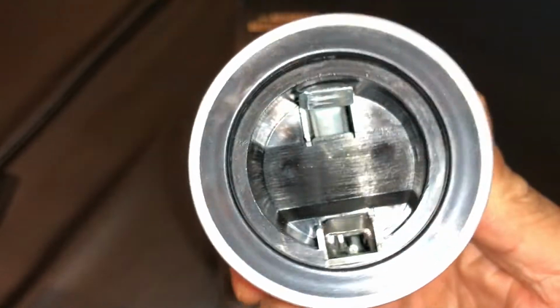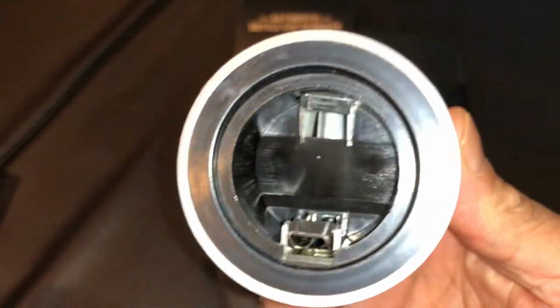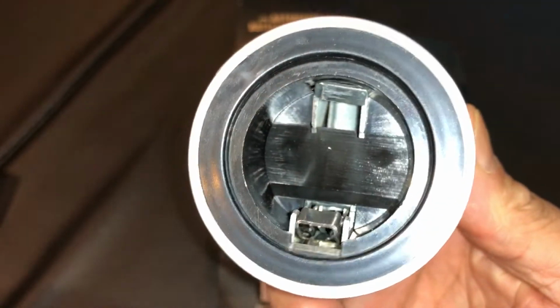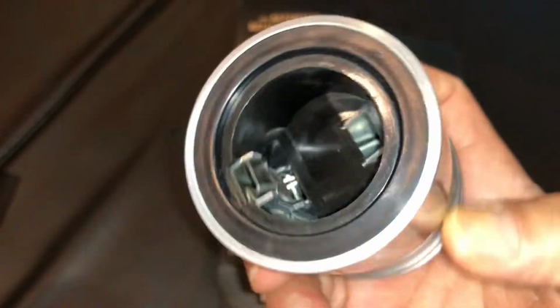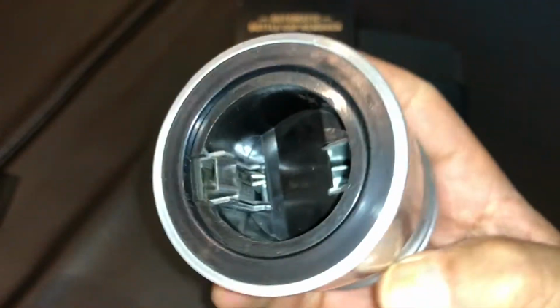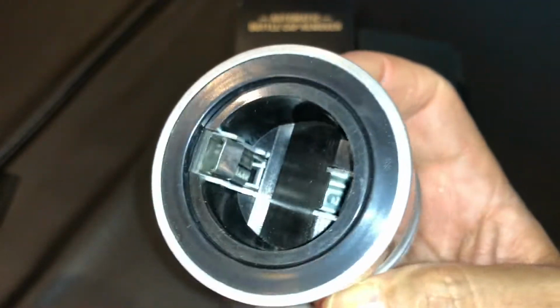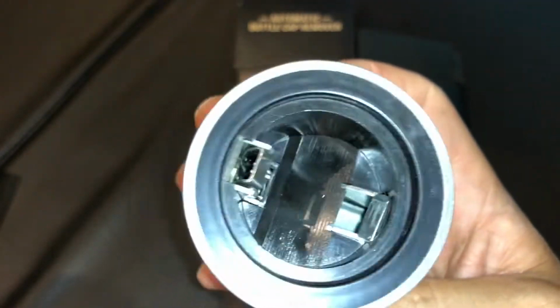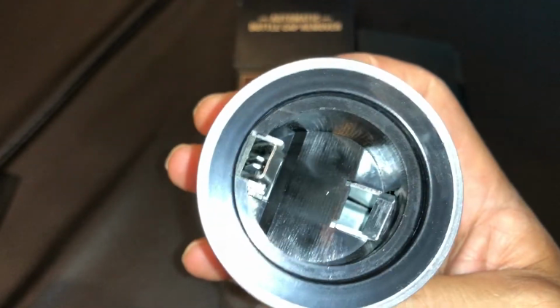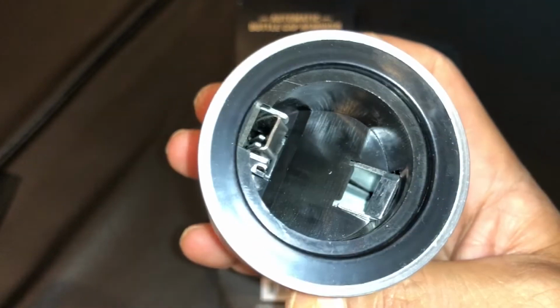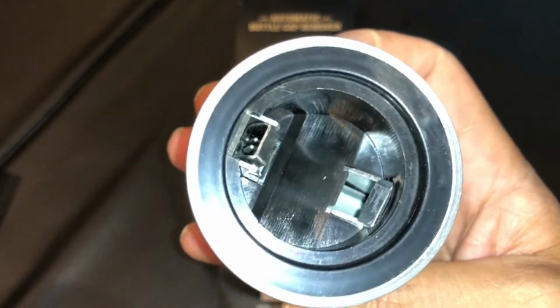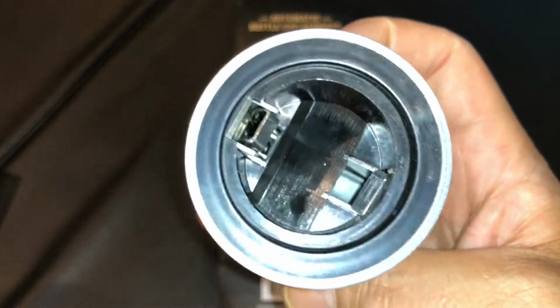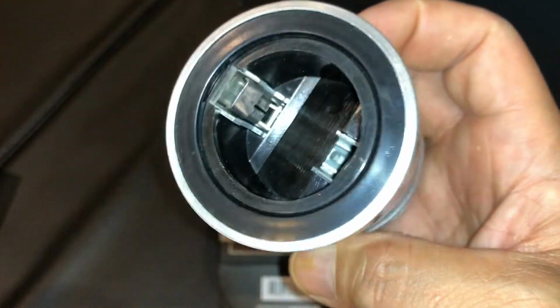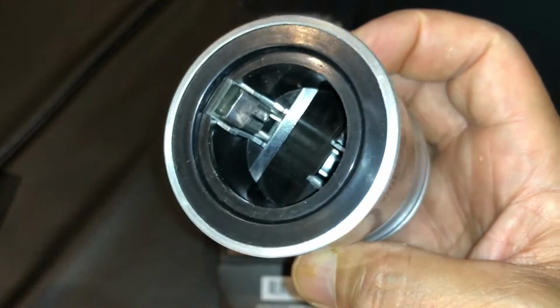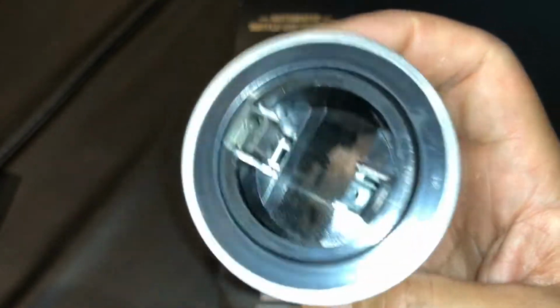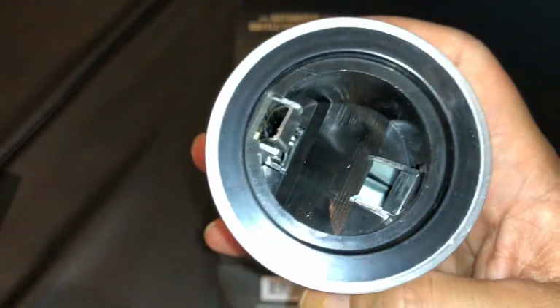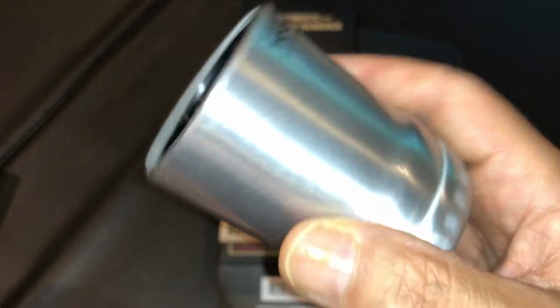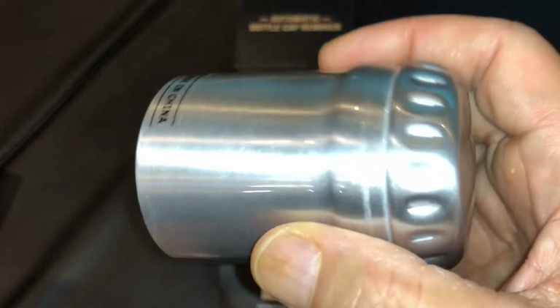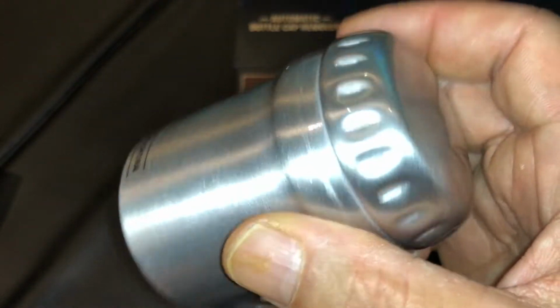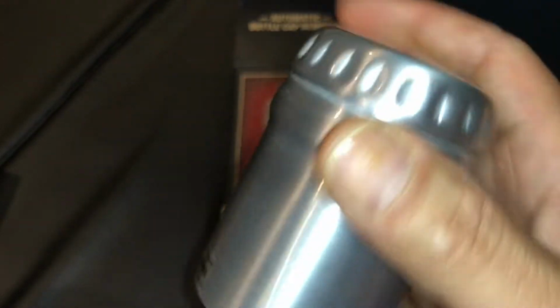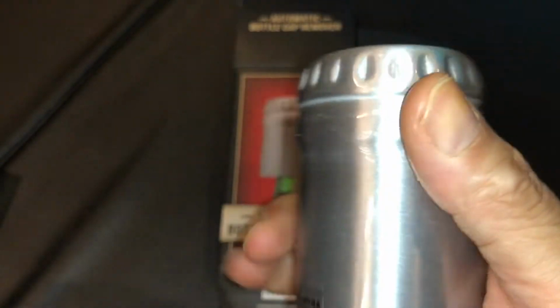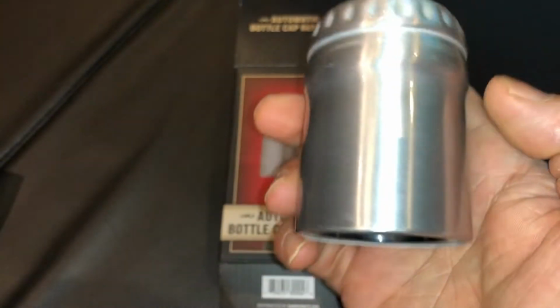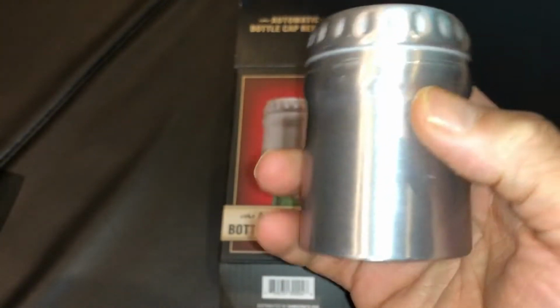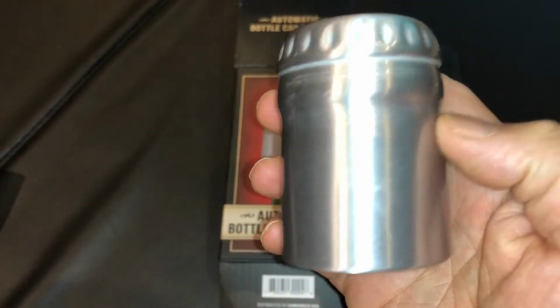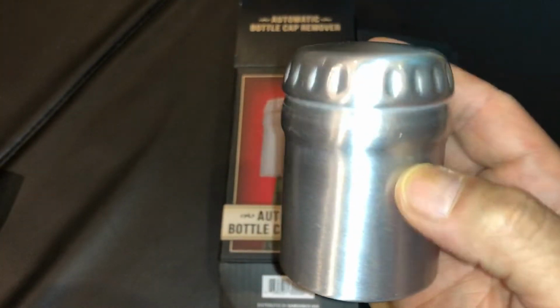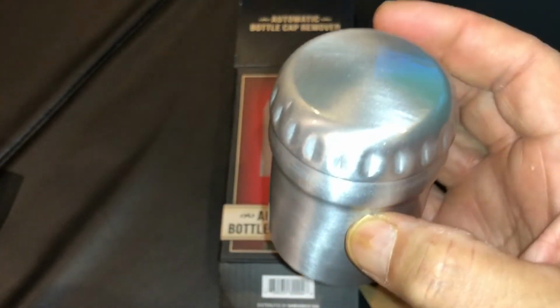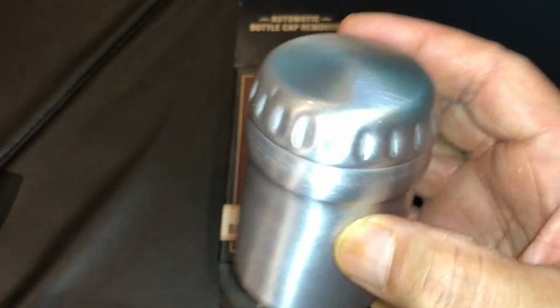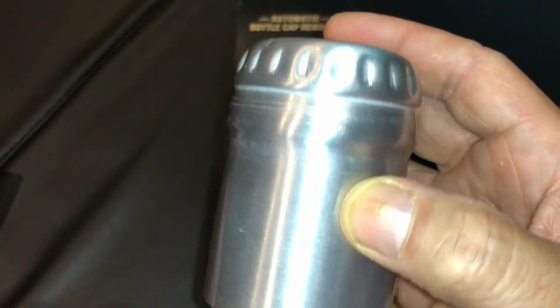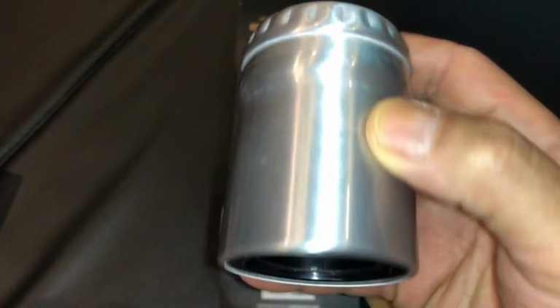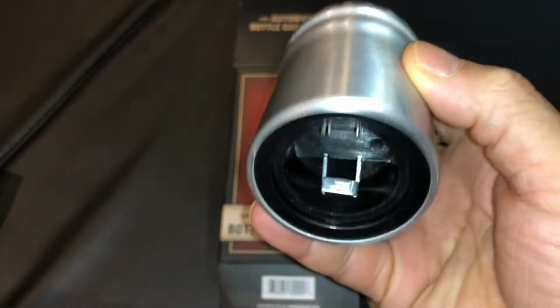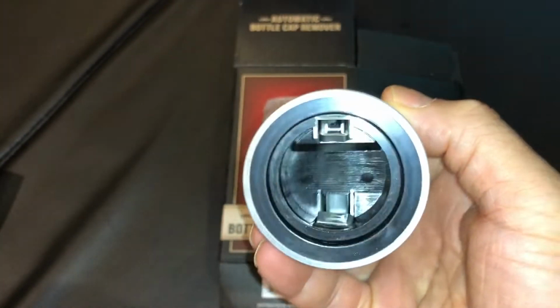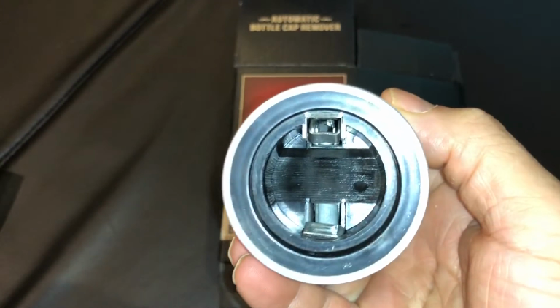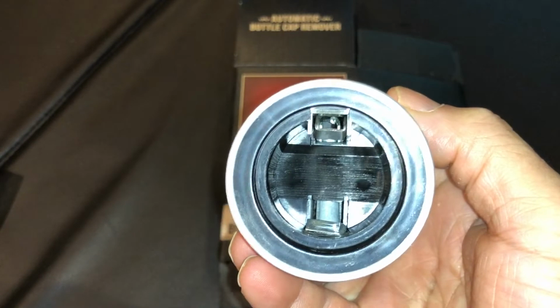Sorry, I don't have a bottle with a bottle cap on it to try it out. This is going to be pretty much in the kitchen just in case we ever have that situation.